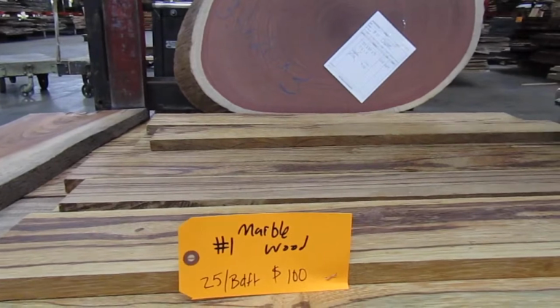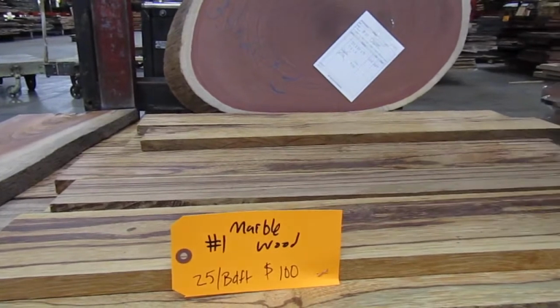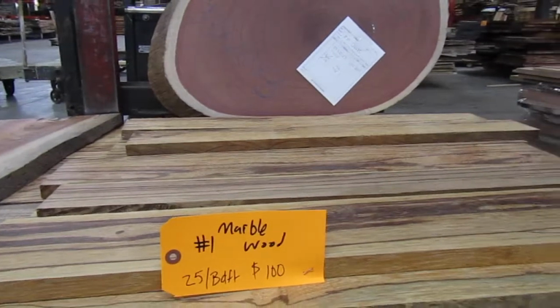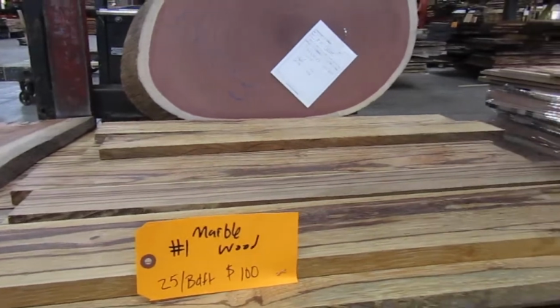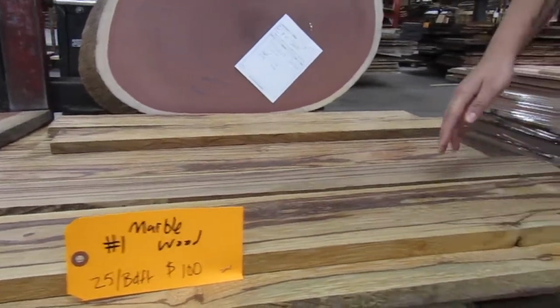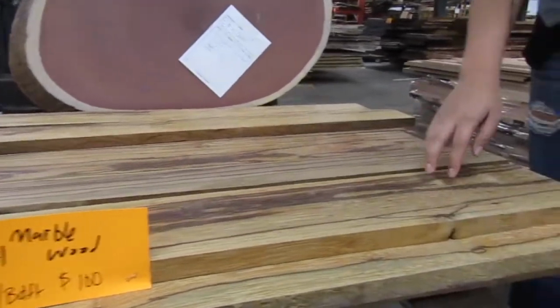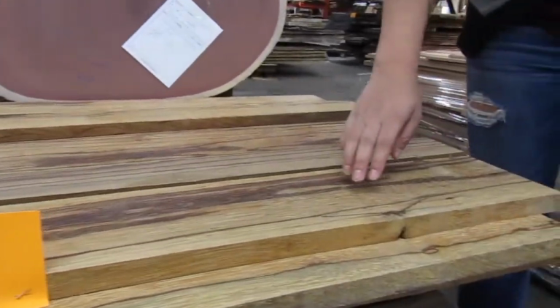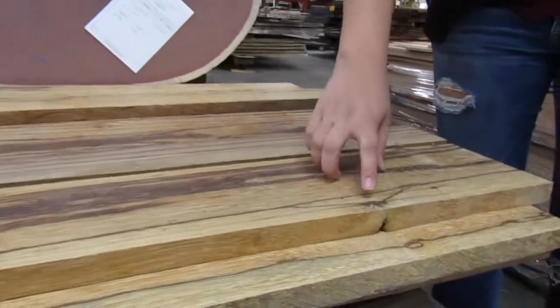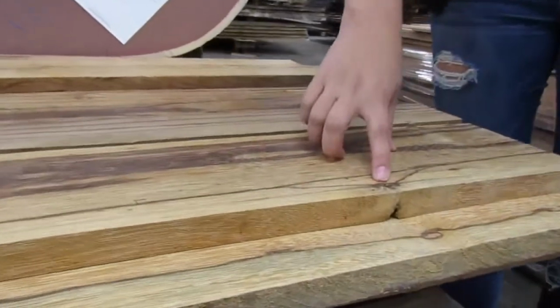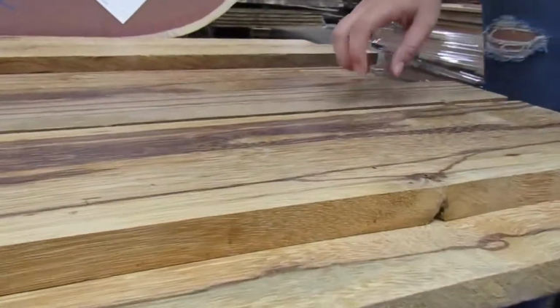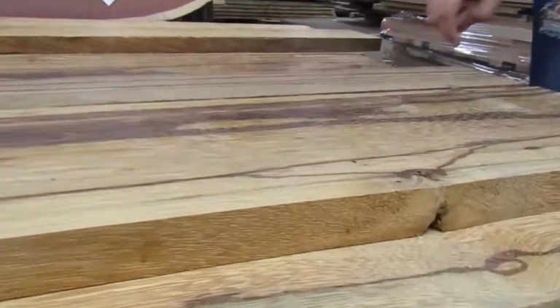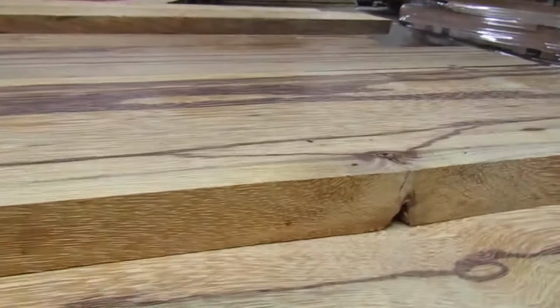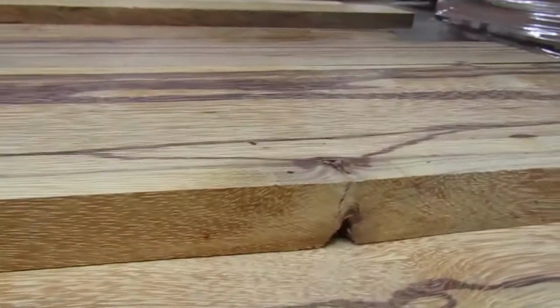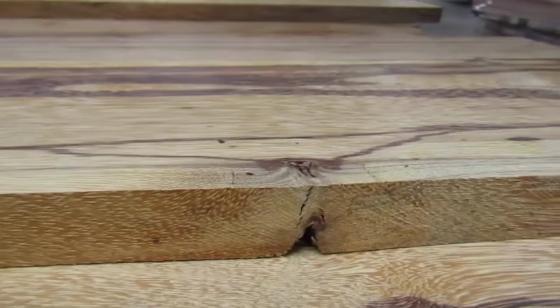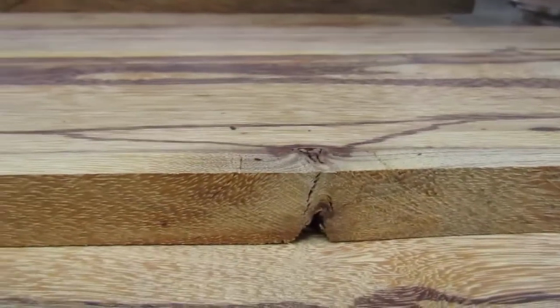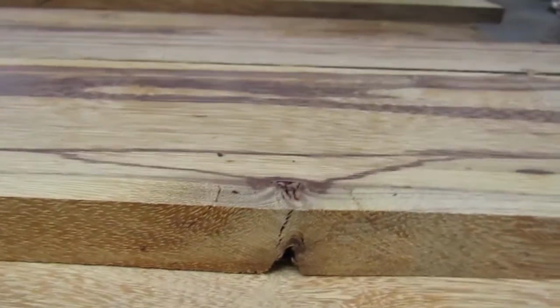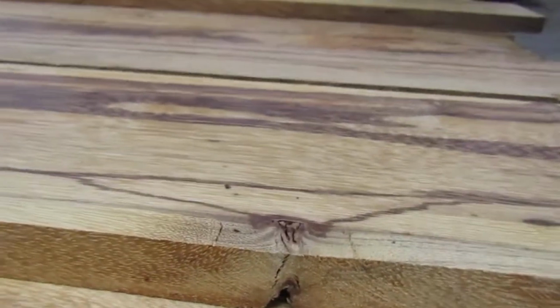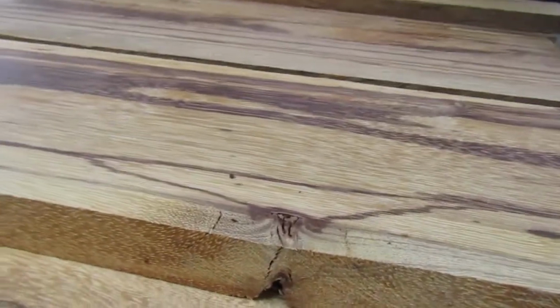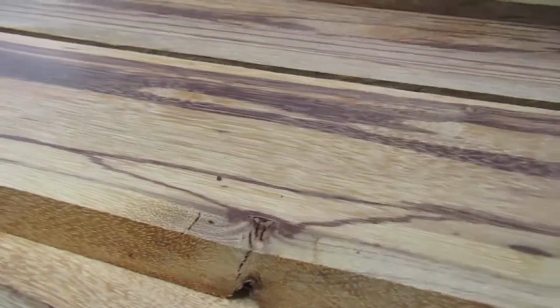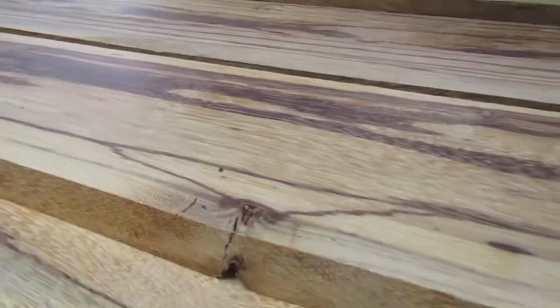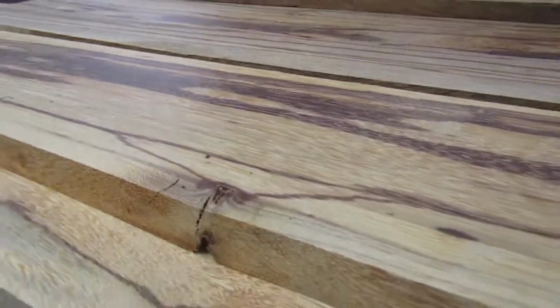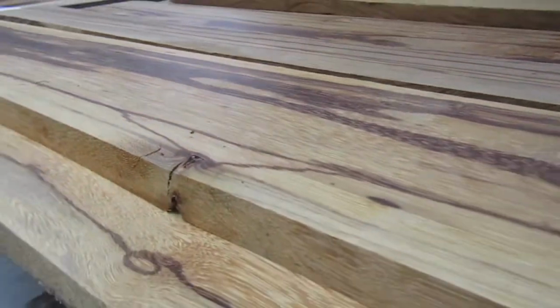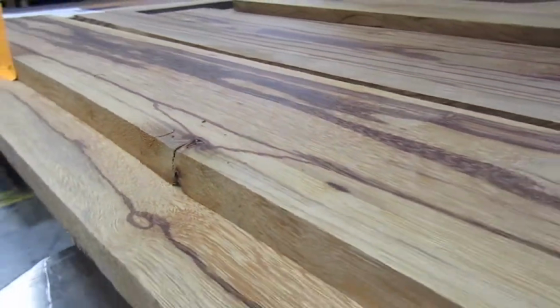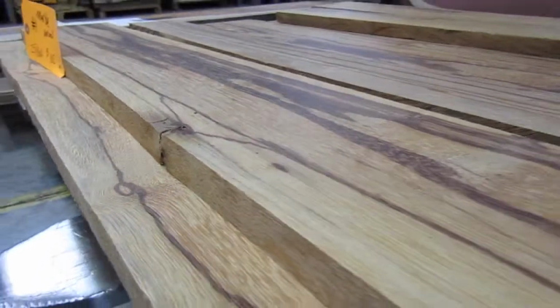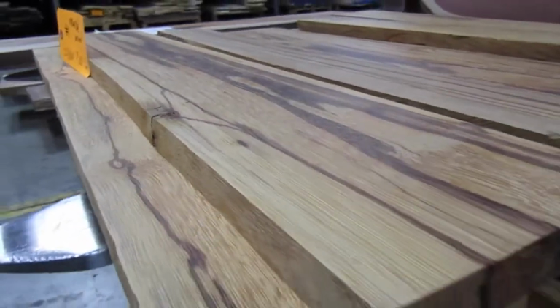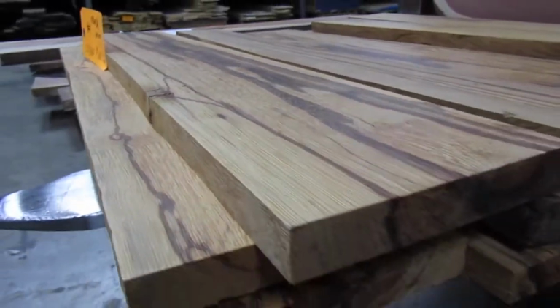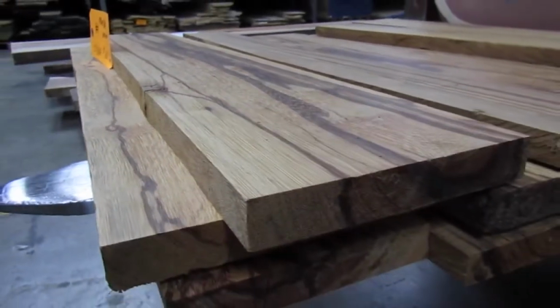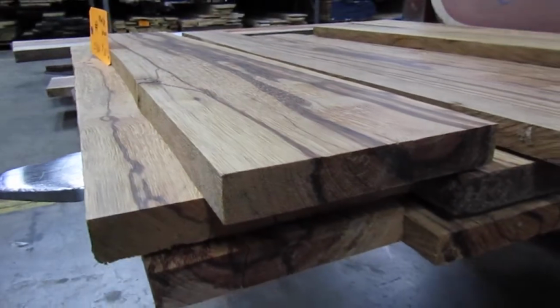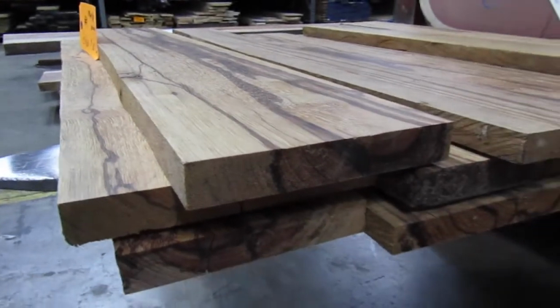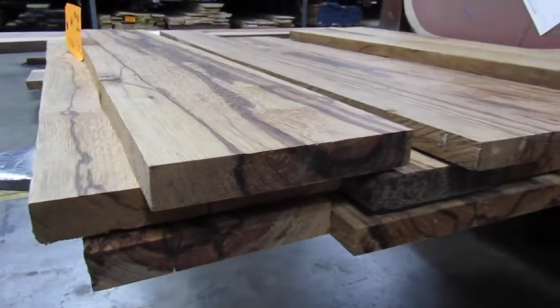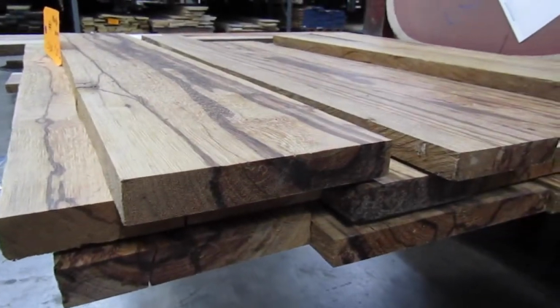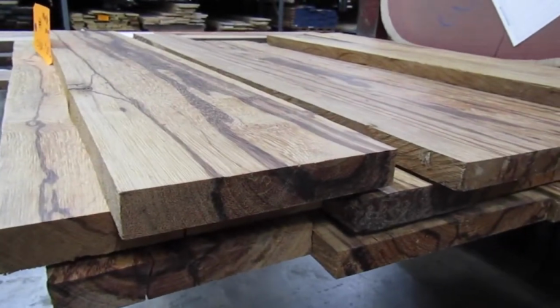As you can see, some of the pieces have minor defects, like maybe some slight cracking, some slight checking on the ends. But for the most part, this is really exceptional lumber. This particular species — you can't get it much anymore — so this is quite the steal.